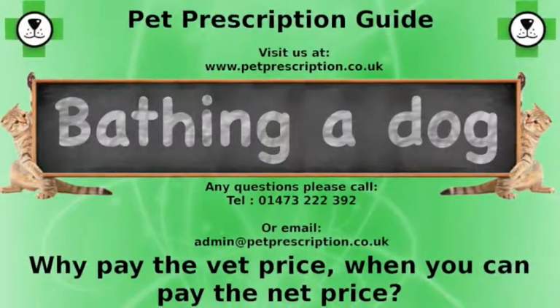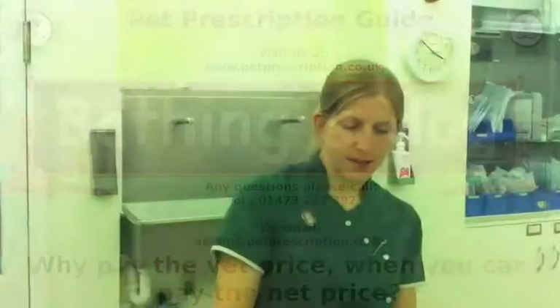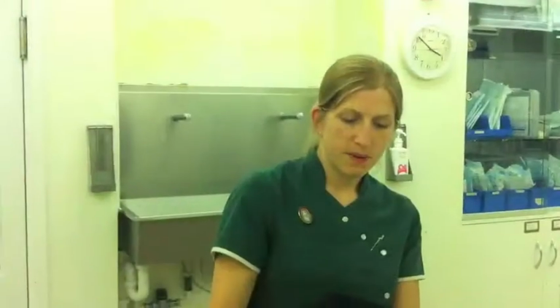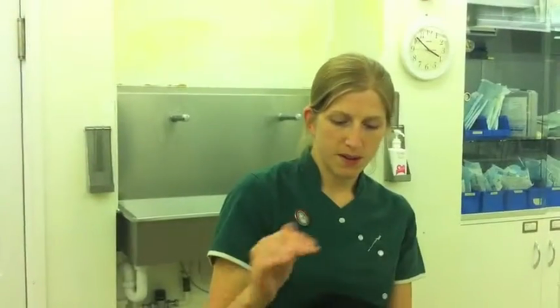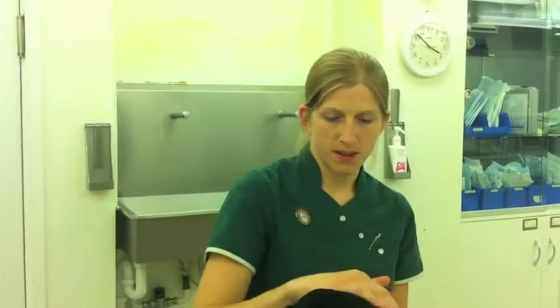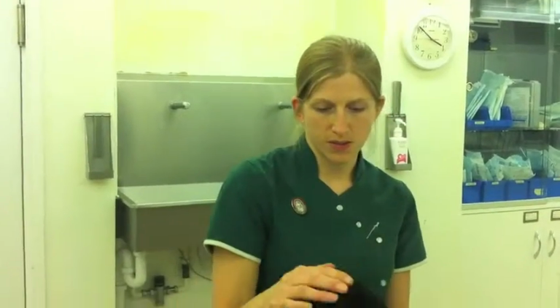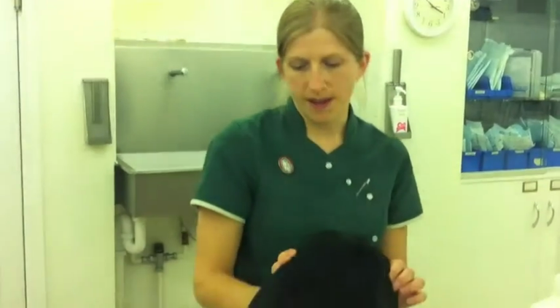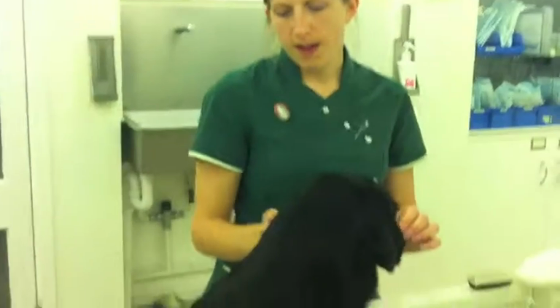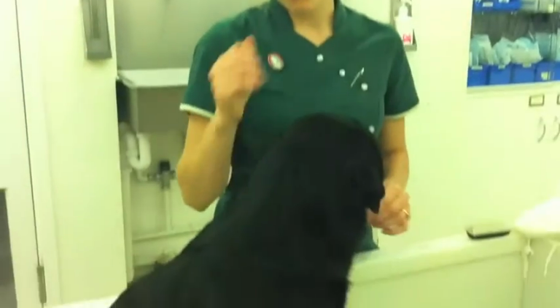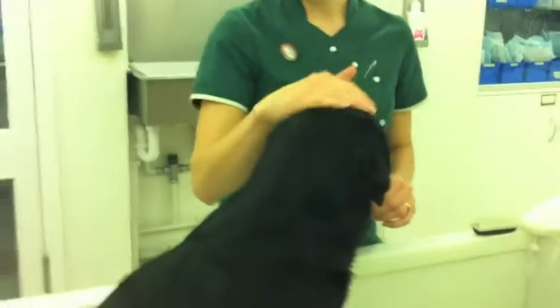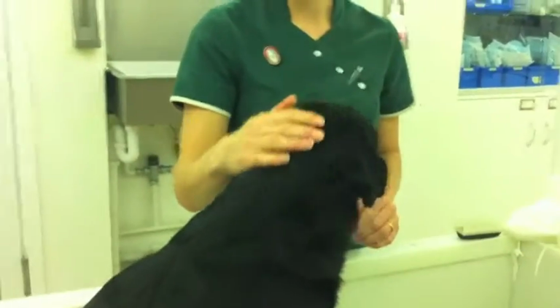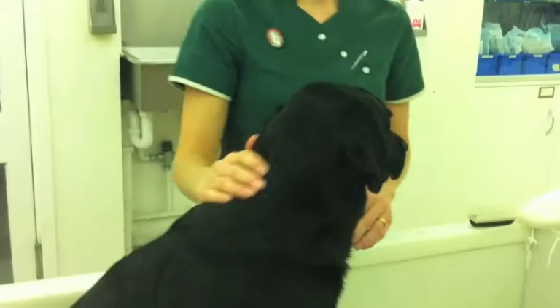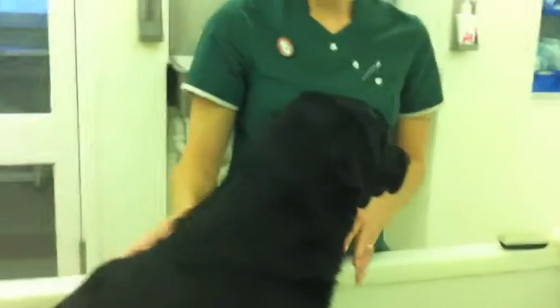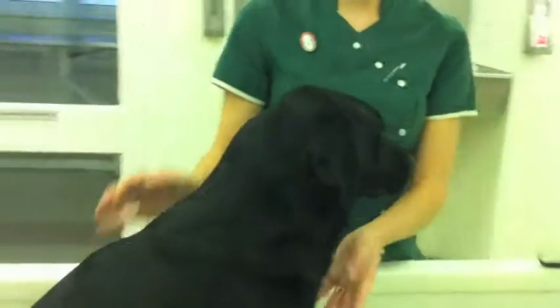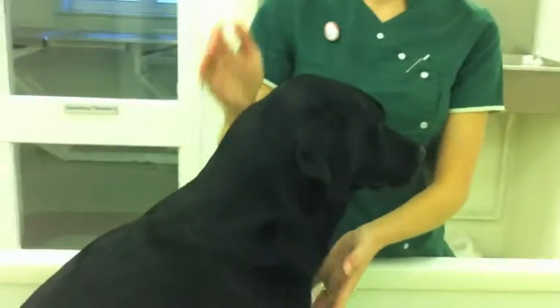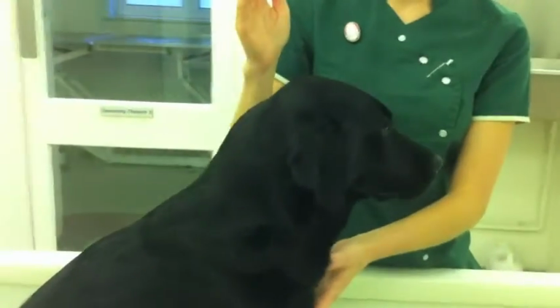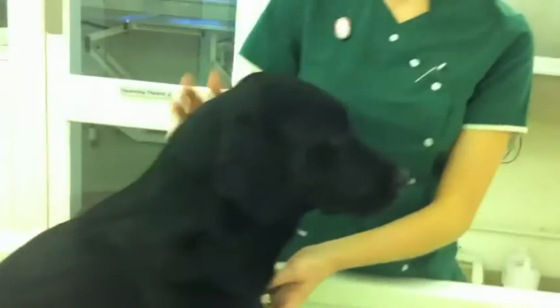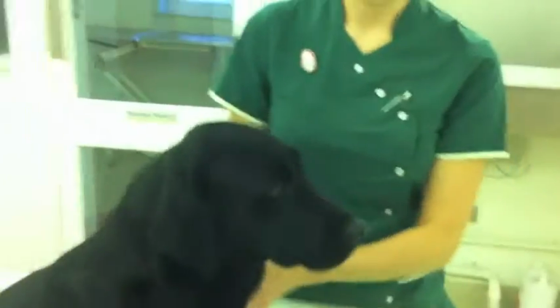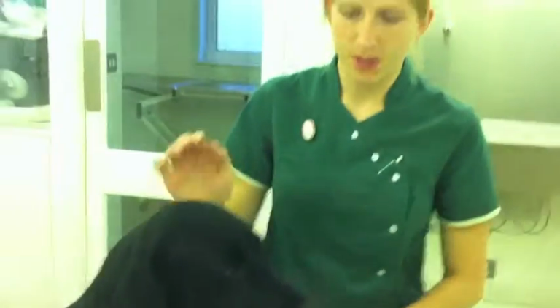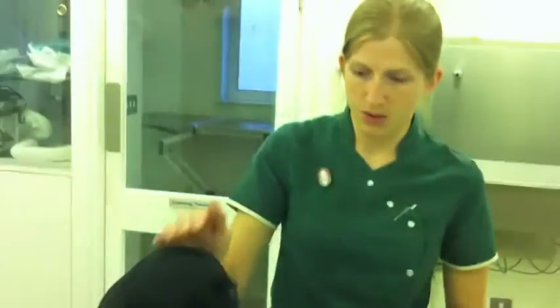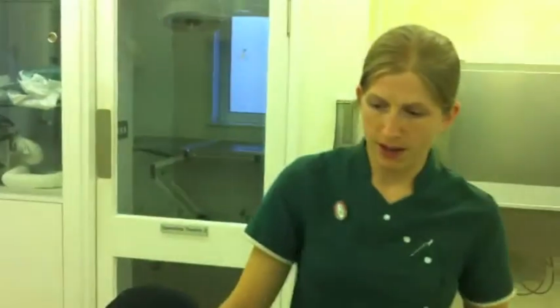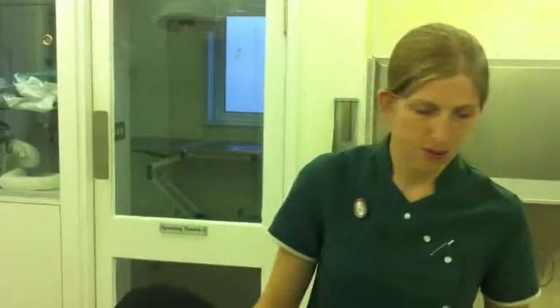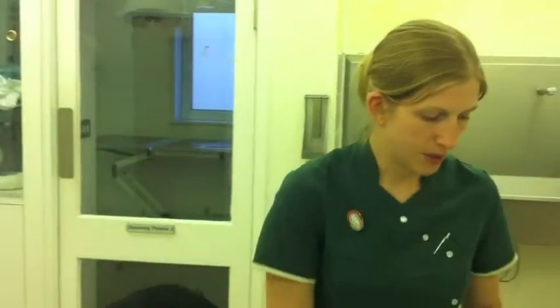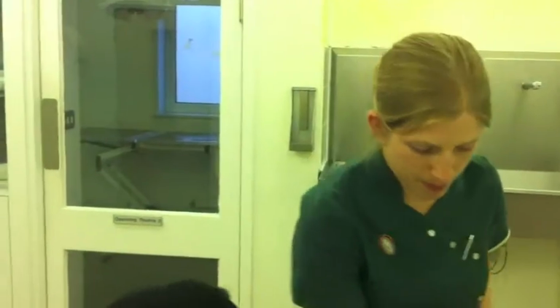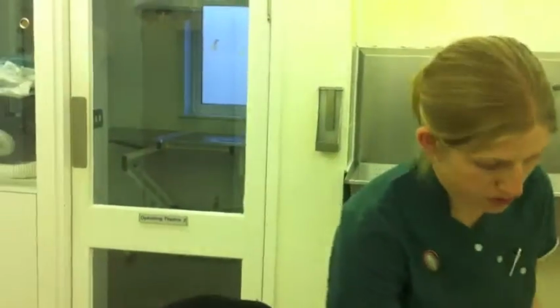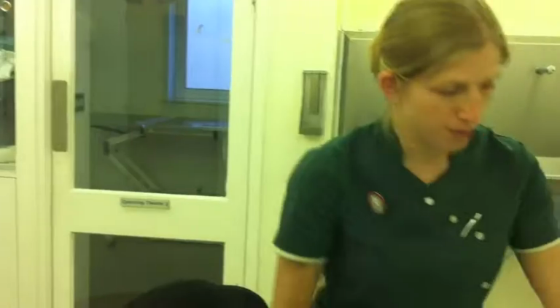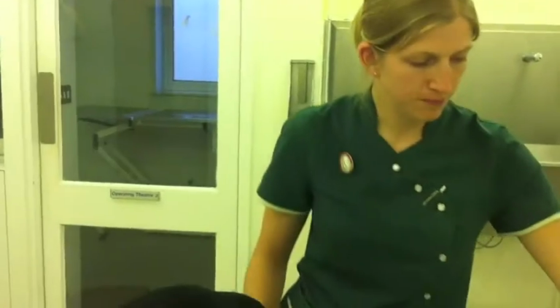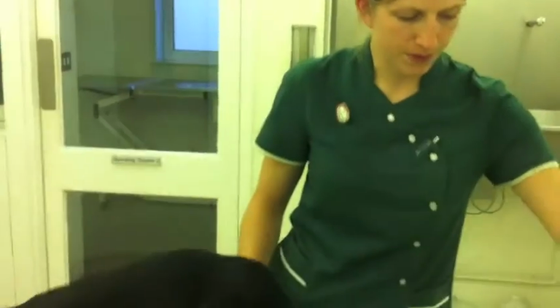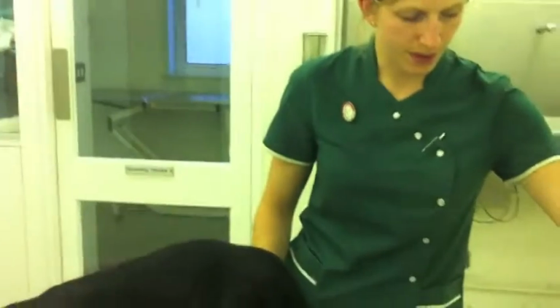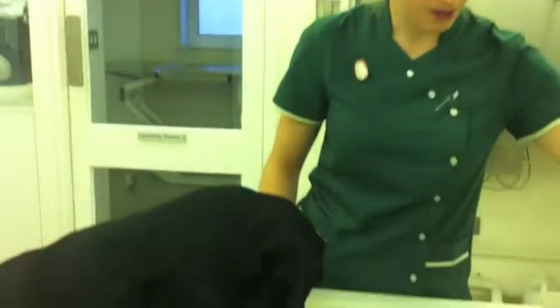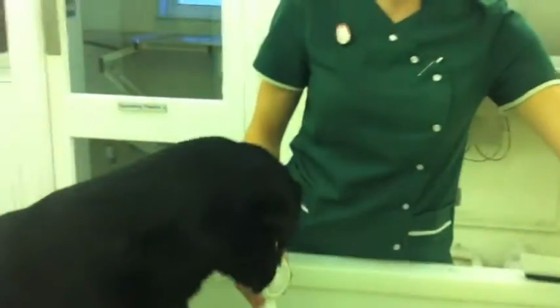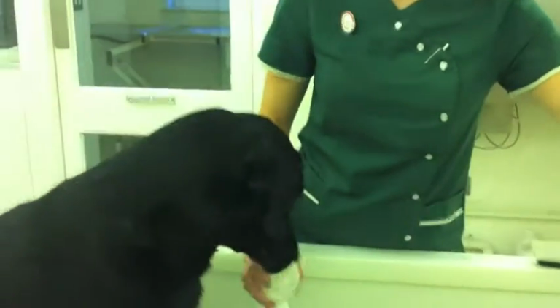We're going to bathe this little doggy here. Quite often some dogs will be prescribed a medicated shampoo, so we're going to talk about how we go about bathing our dog properly if that occasion occurs.